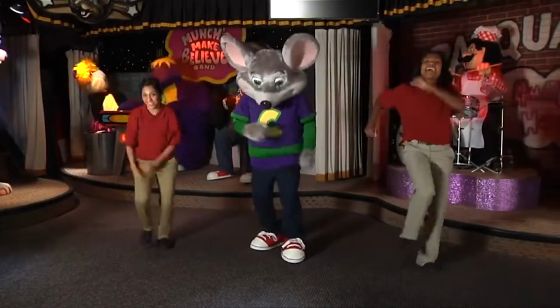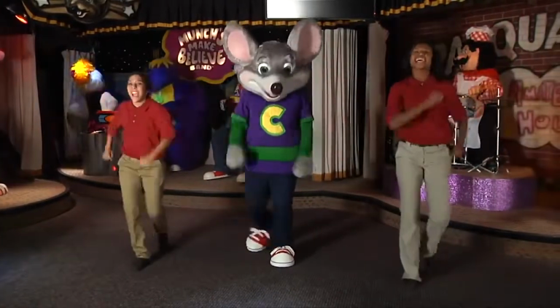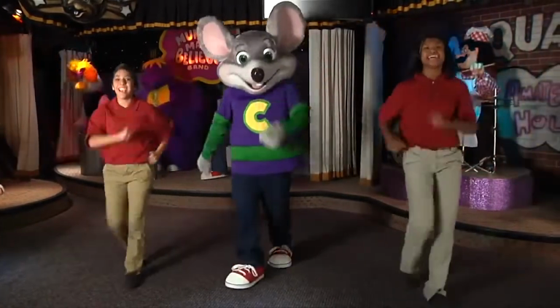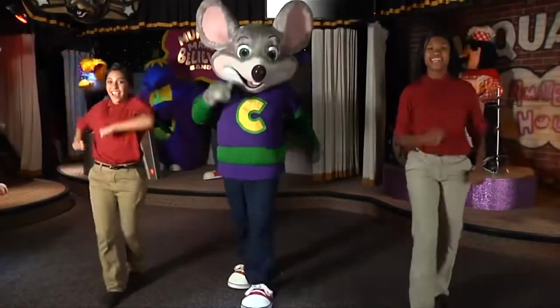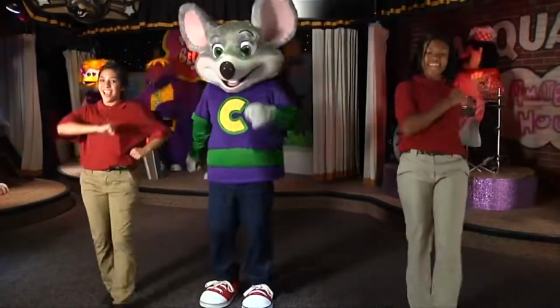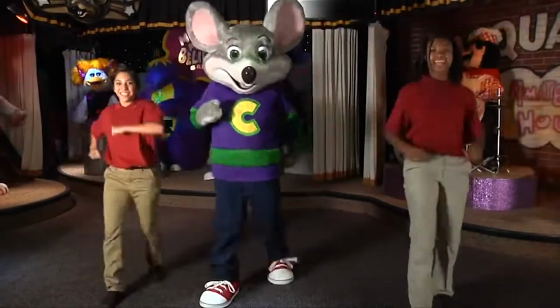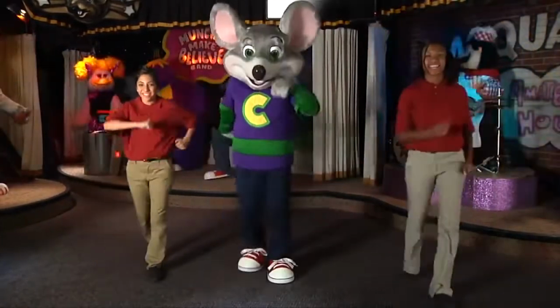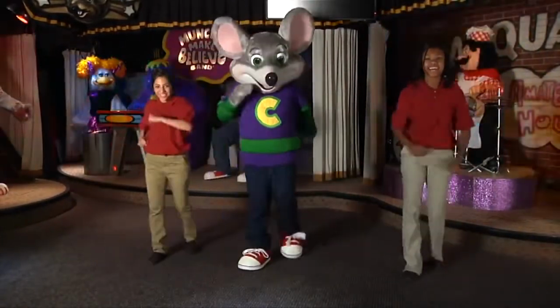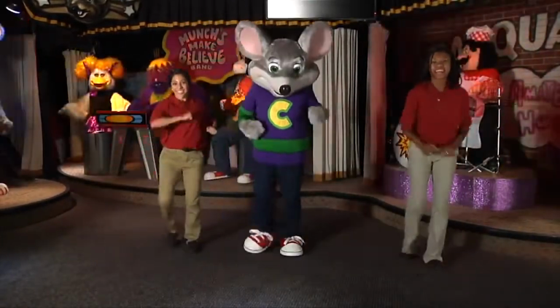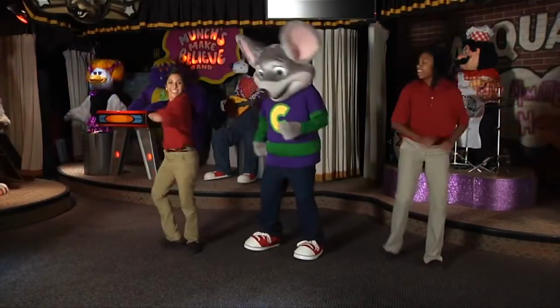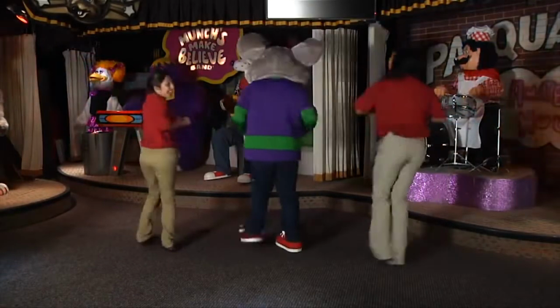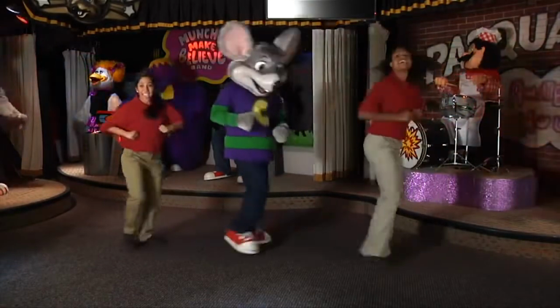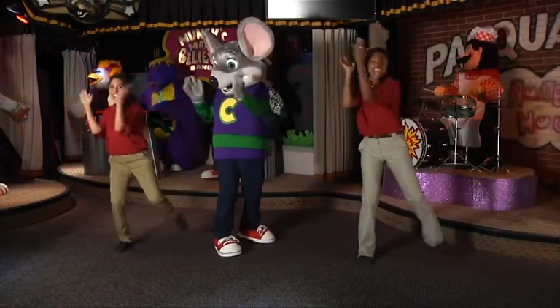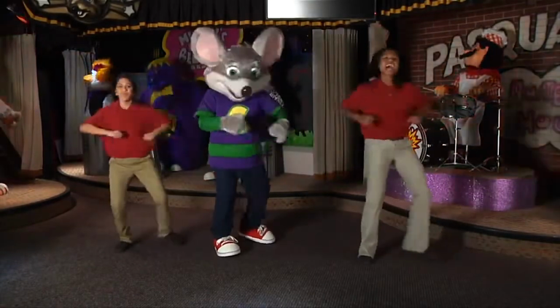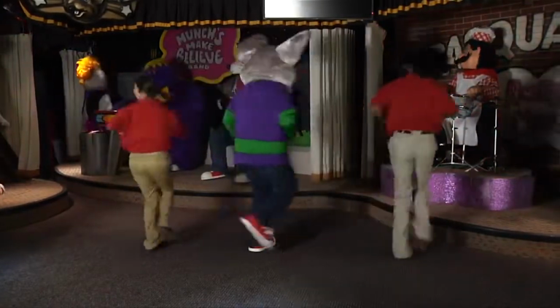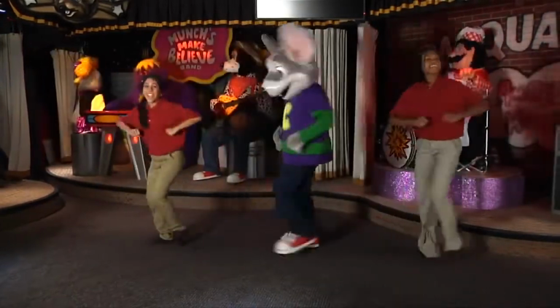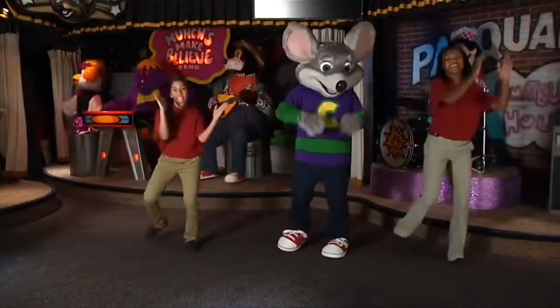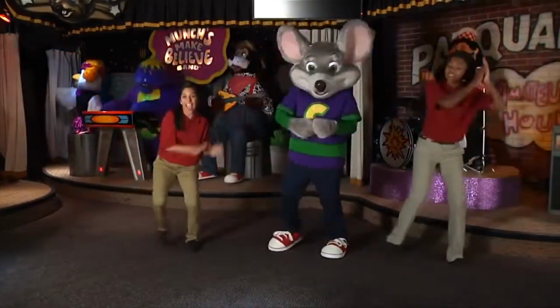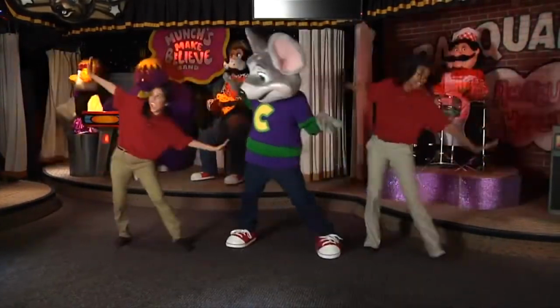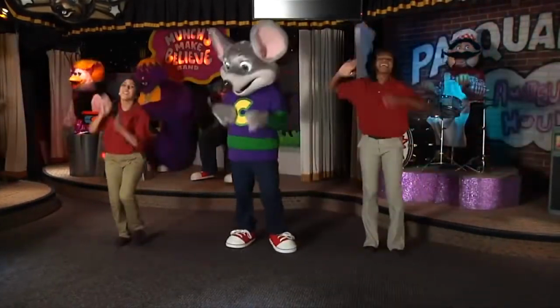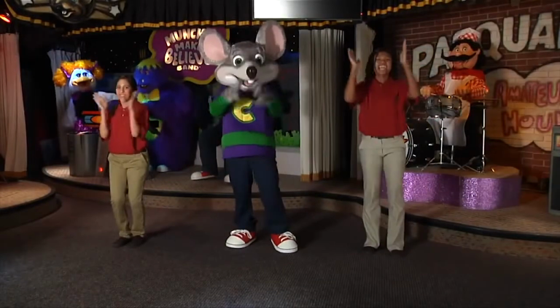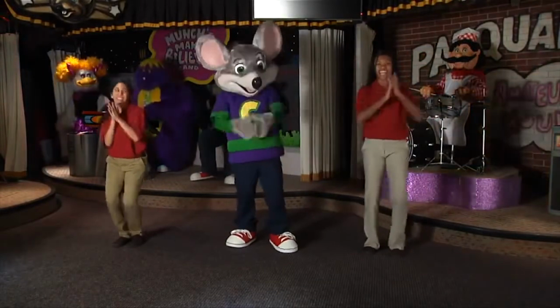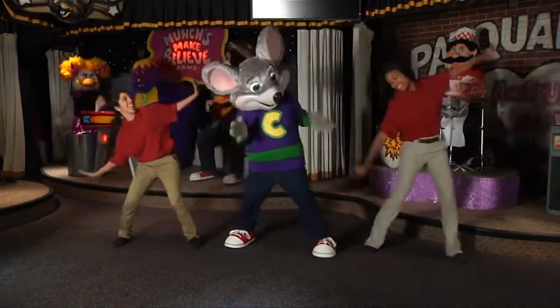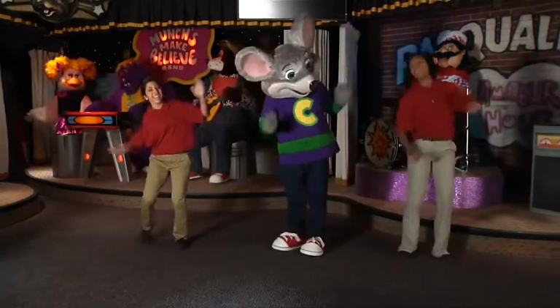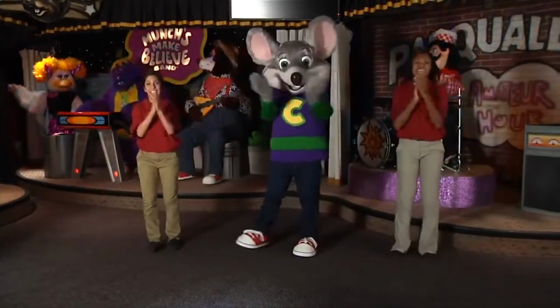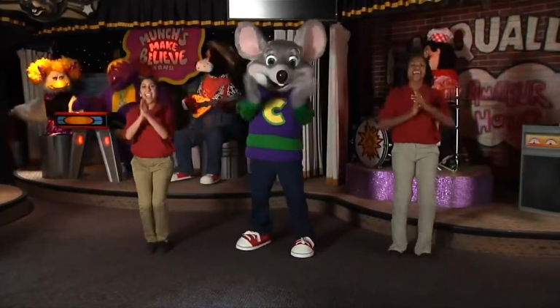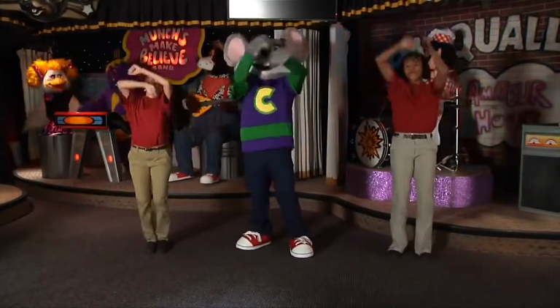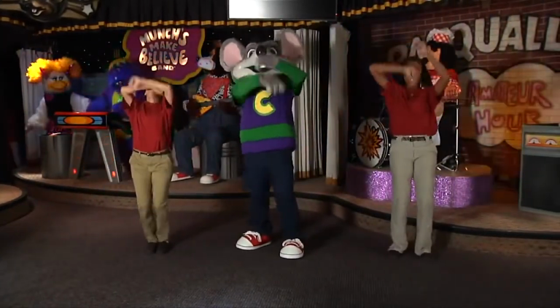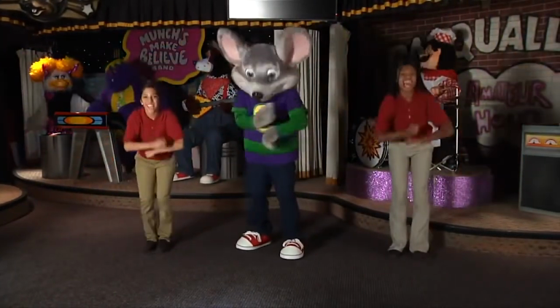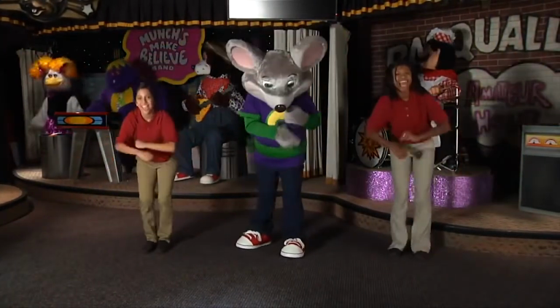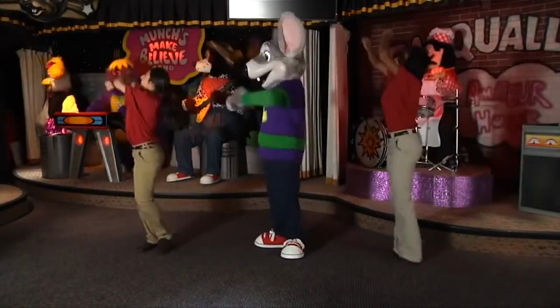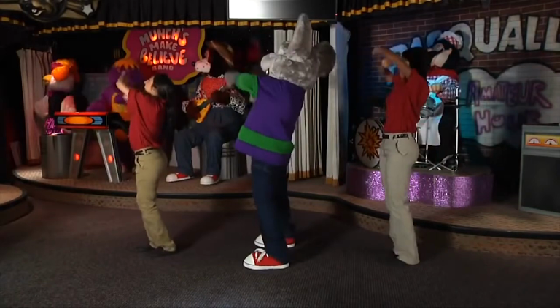Four steps to the front, four steps to the back. Spin to the right, clap. Spin to the left, clap. Slide to the right, clap, clap. Slide to the left, clap, clap. Do the roll. Do the roll.